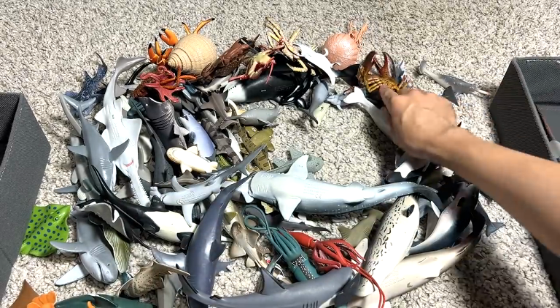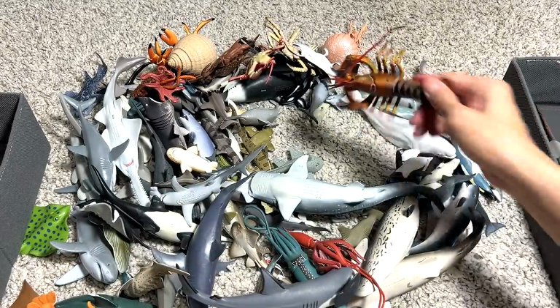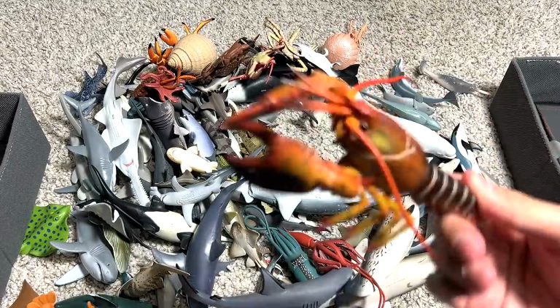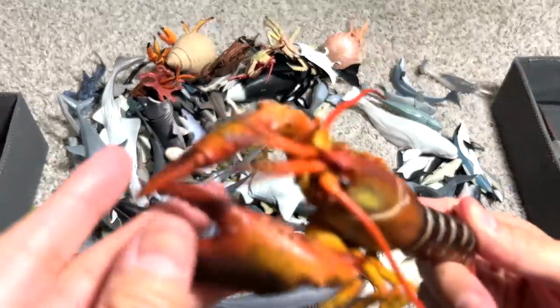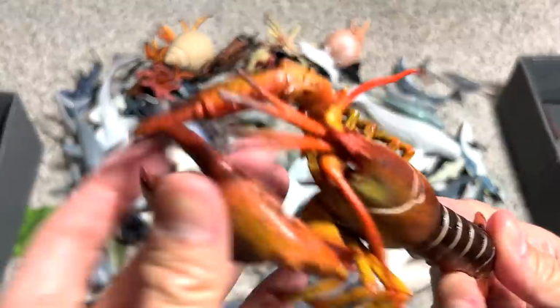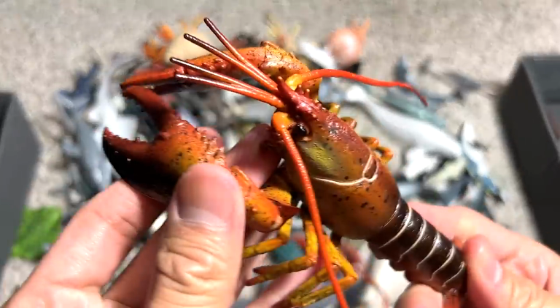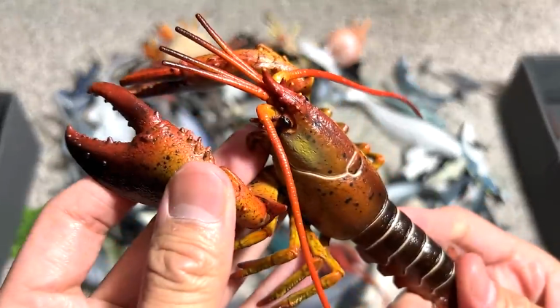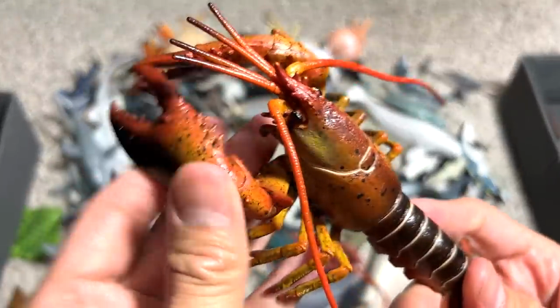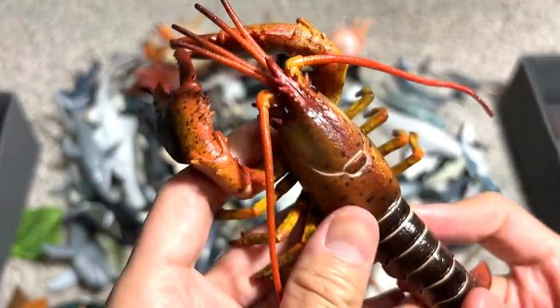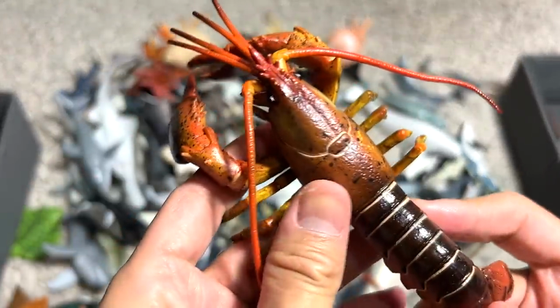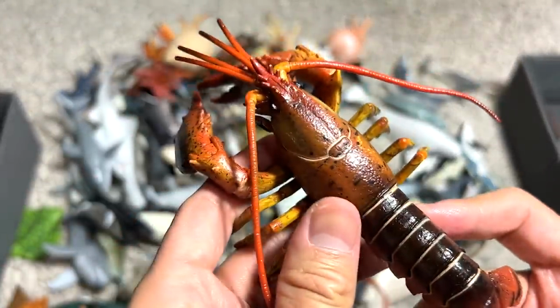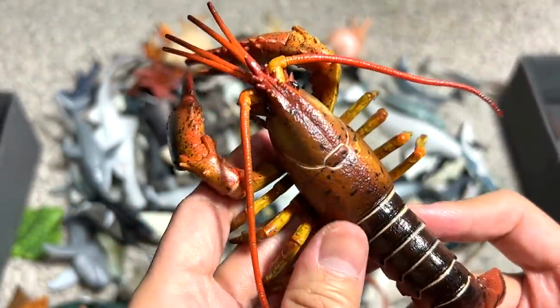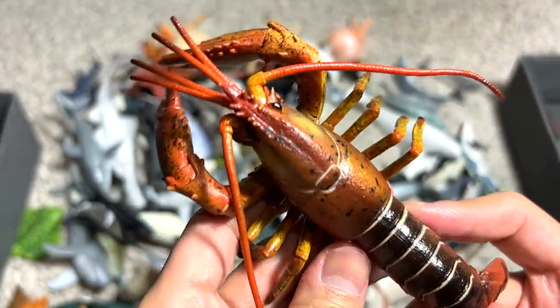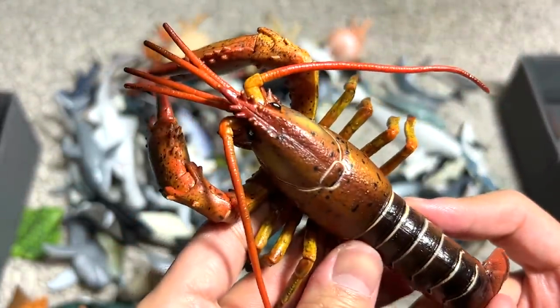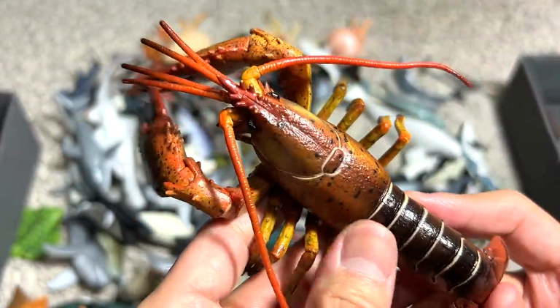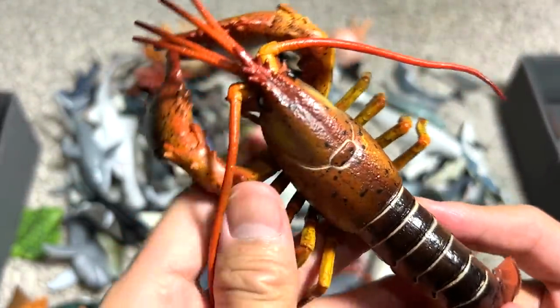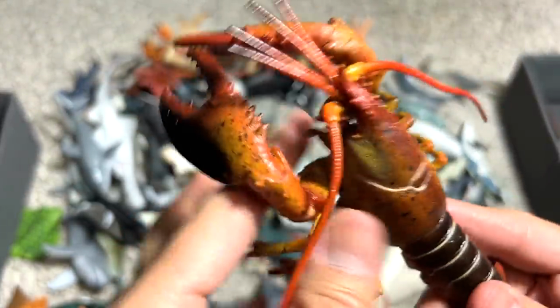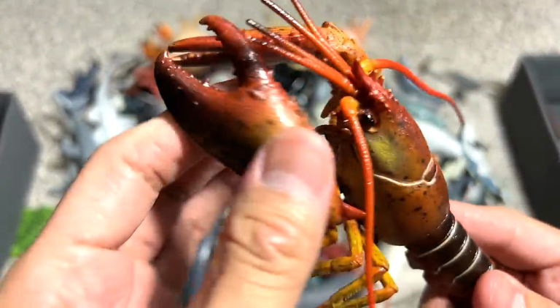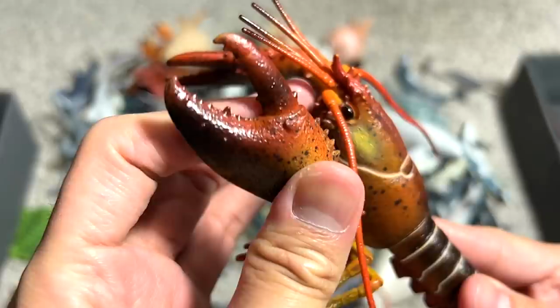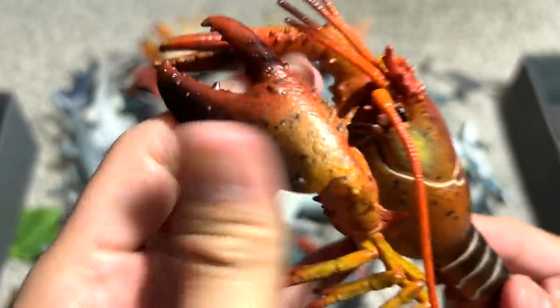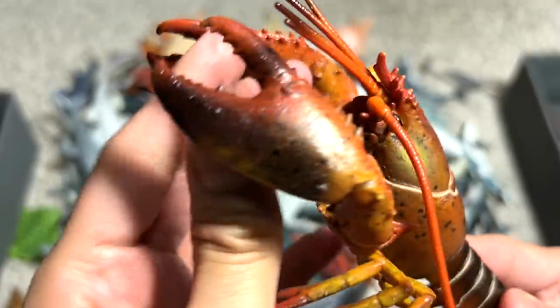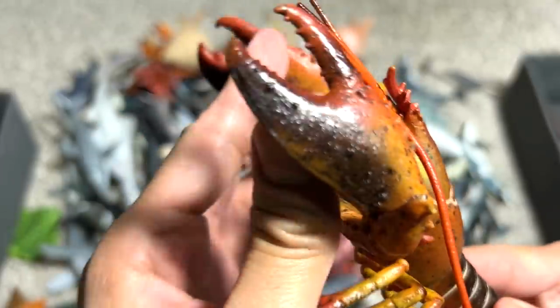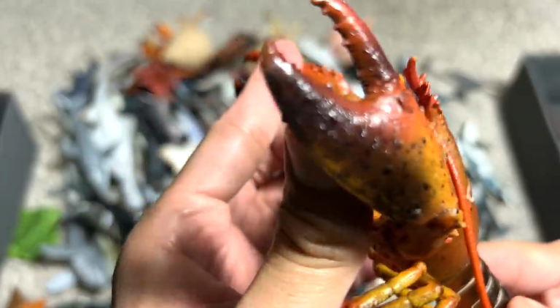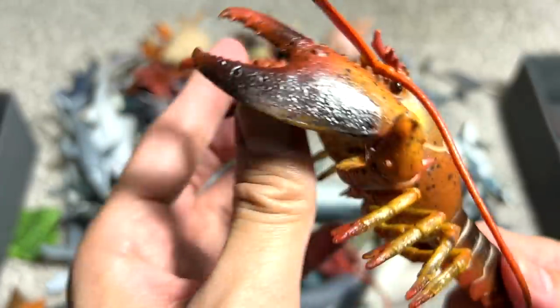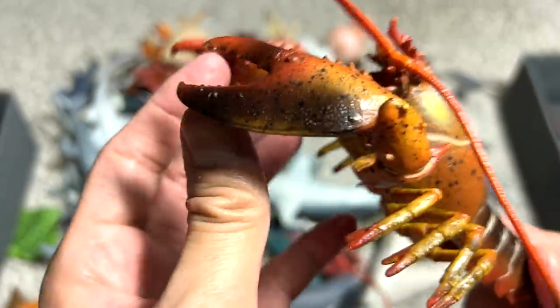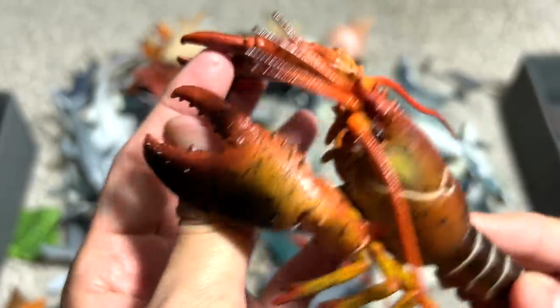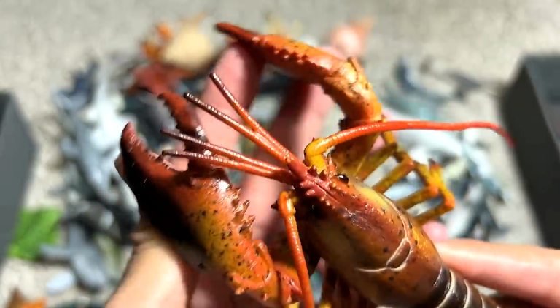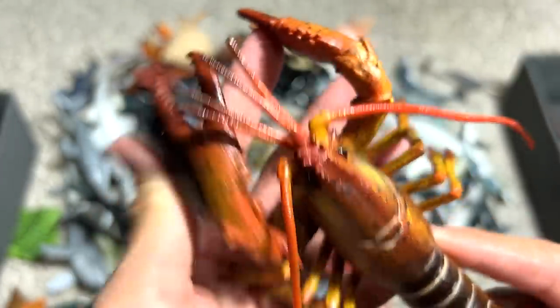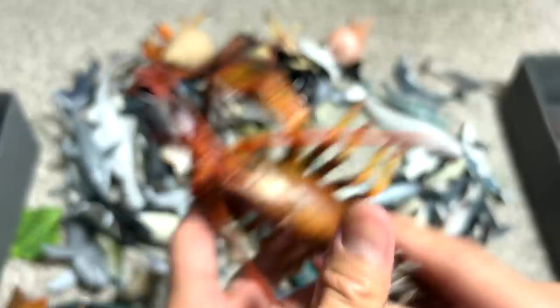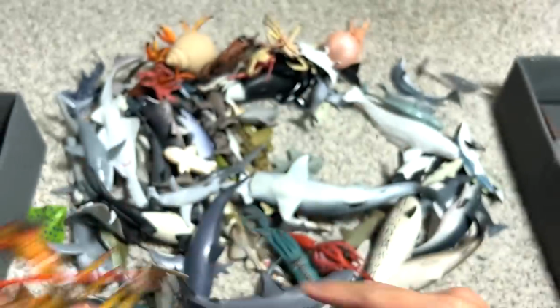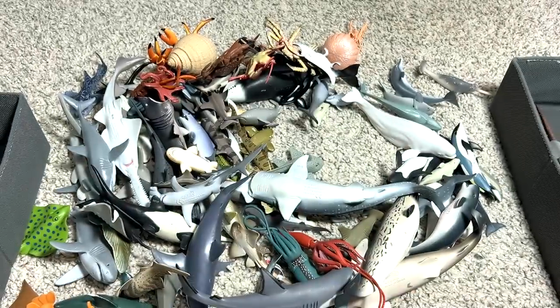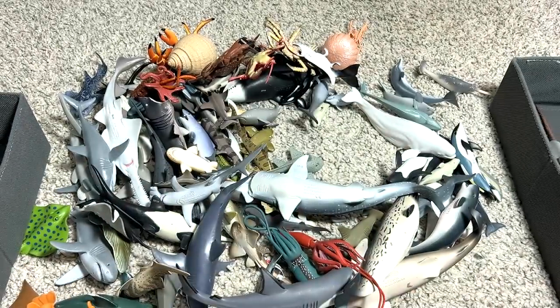And a lobster. Lobster is actually very different from a spiny lobster. Spiny lobsters do not have these two claws or these two pincers.